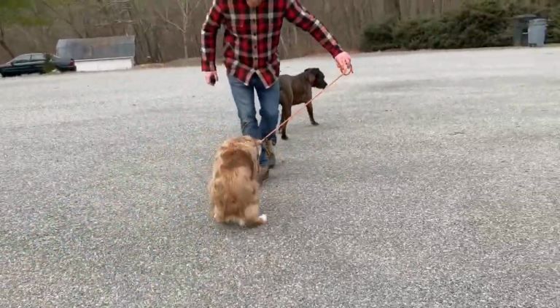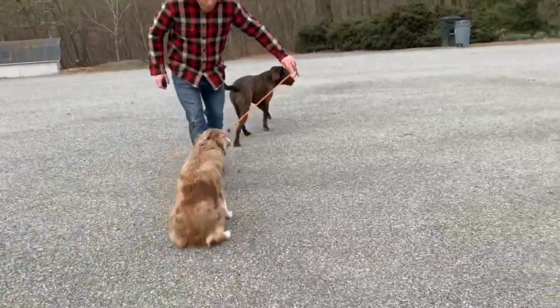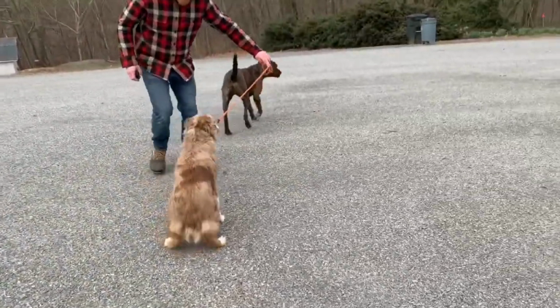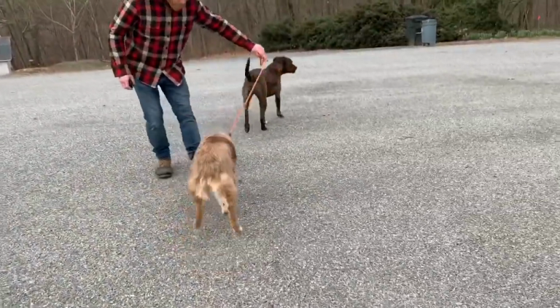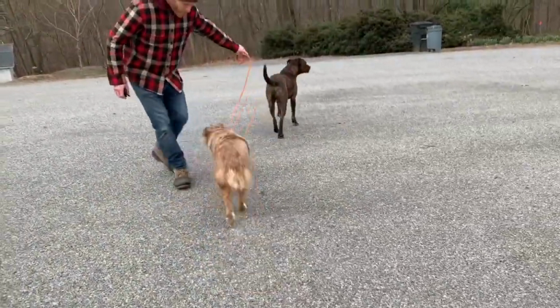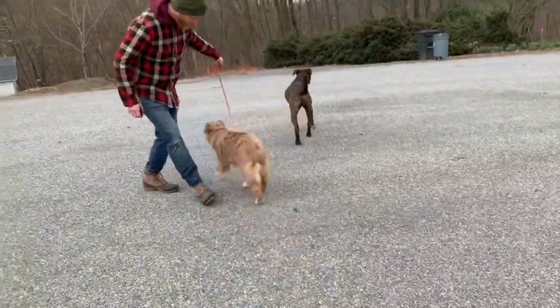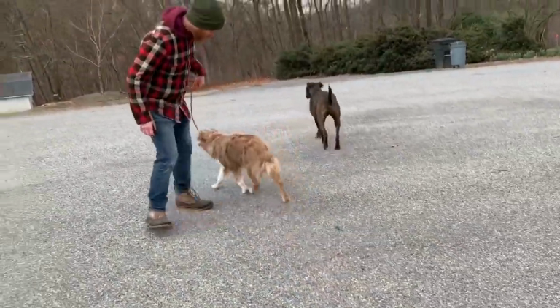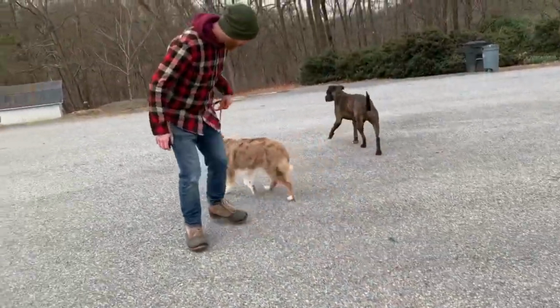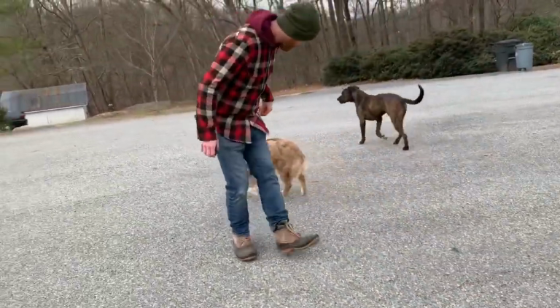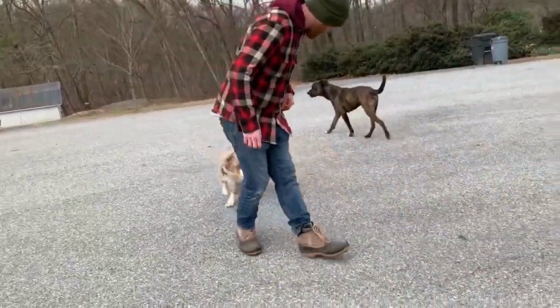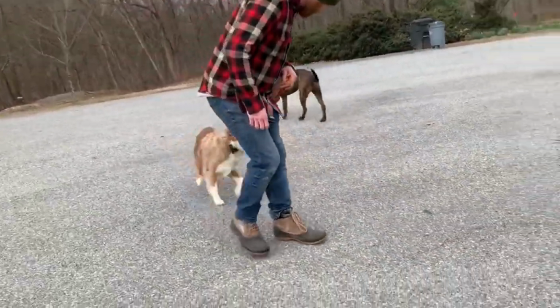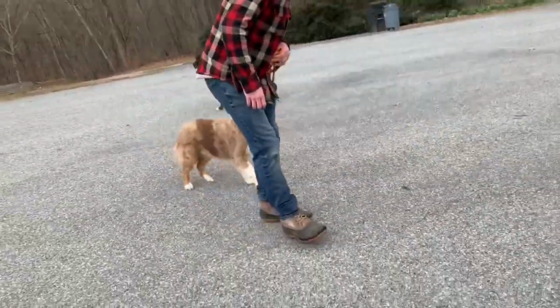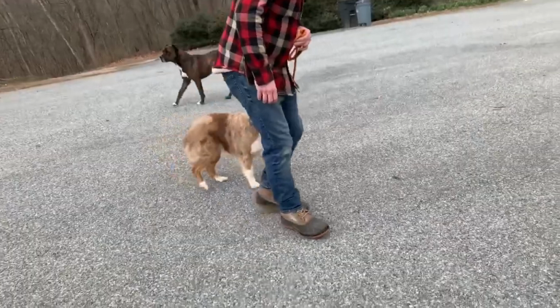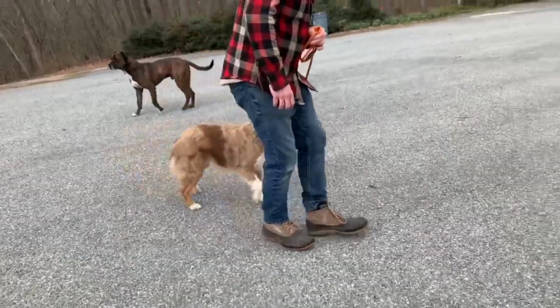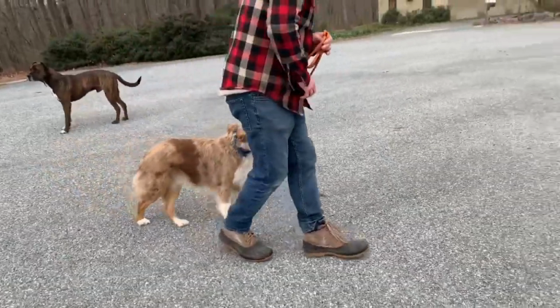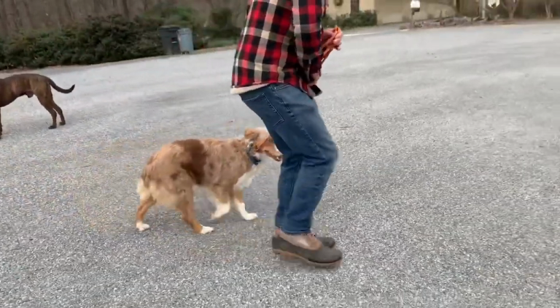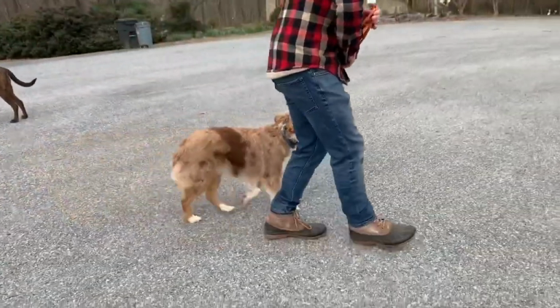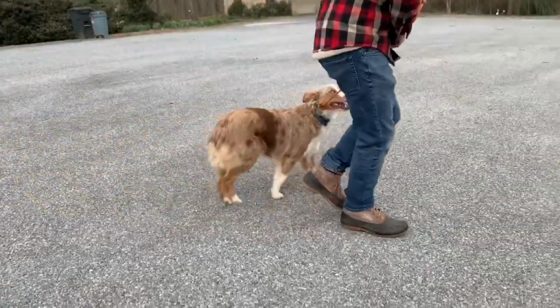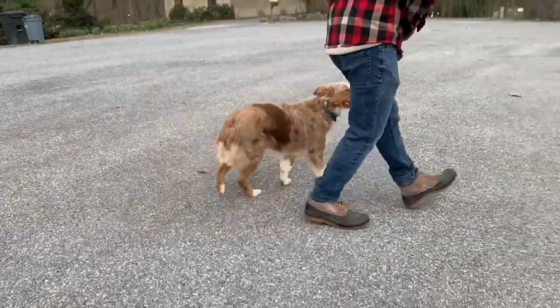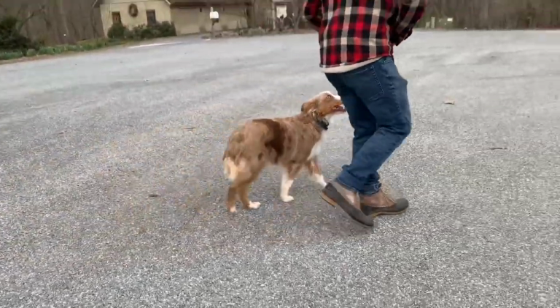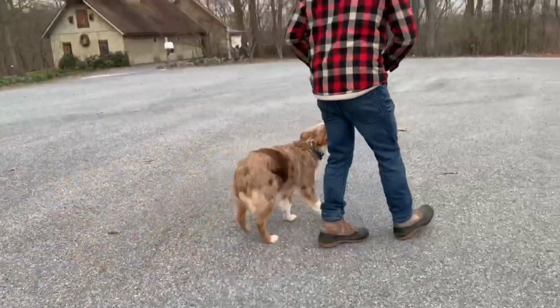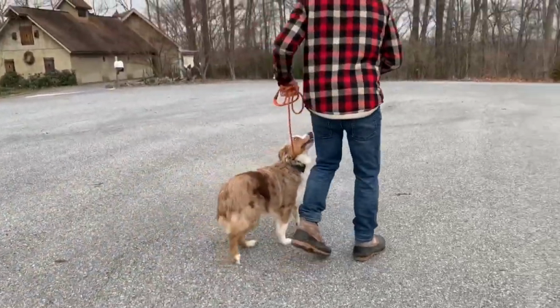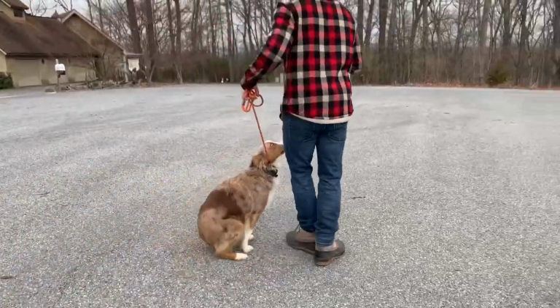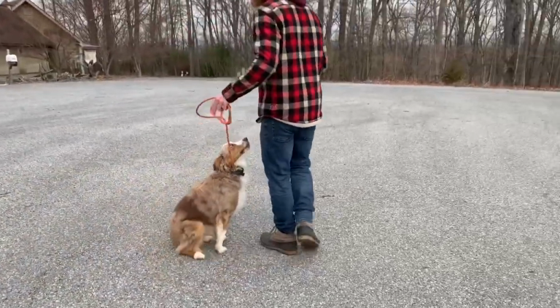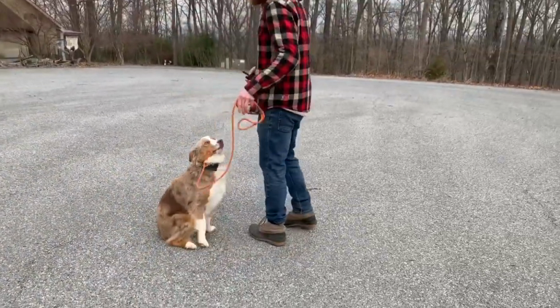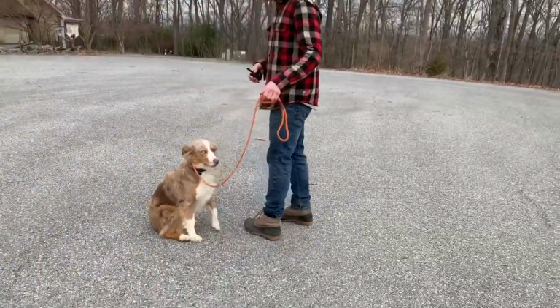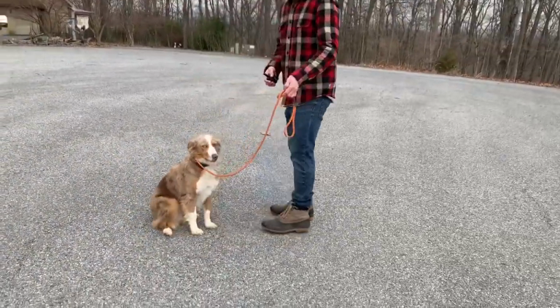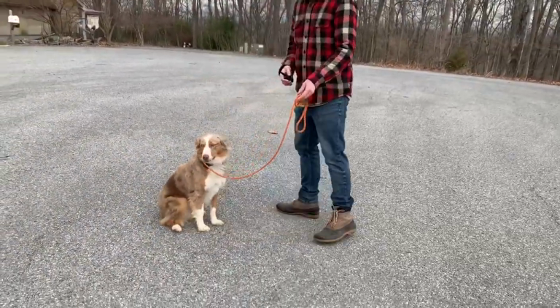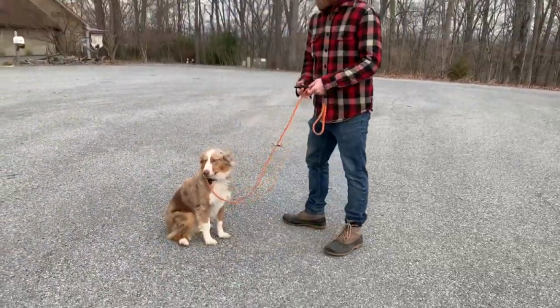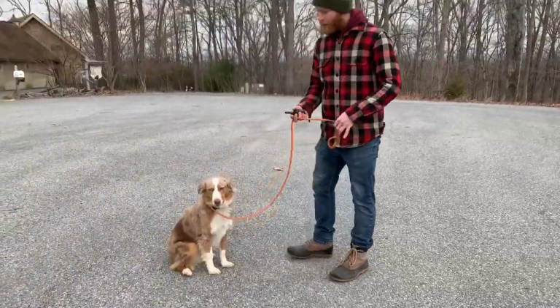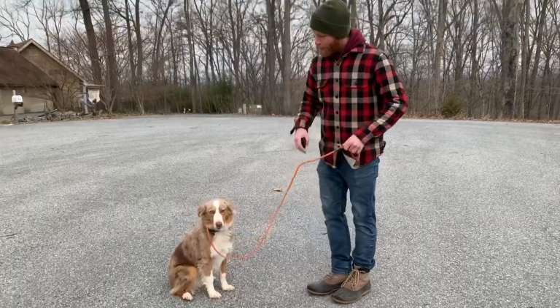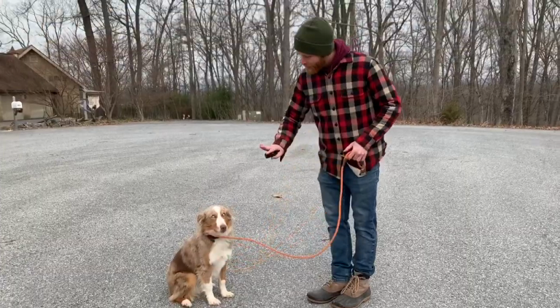Come on. Come on. There it is. Good boy. Sit. Good. Stay. Good boy.